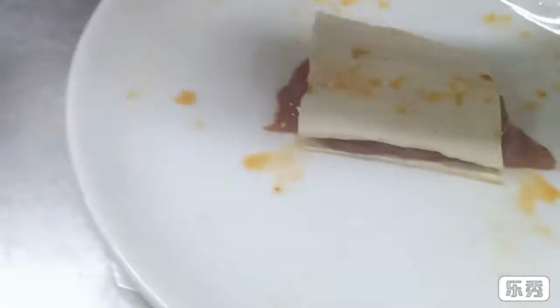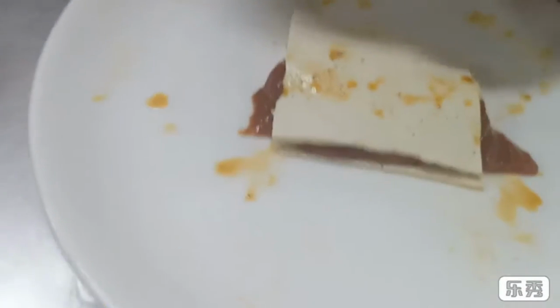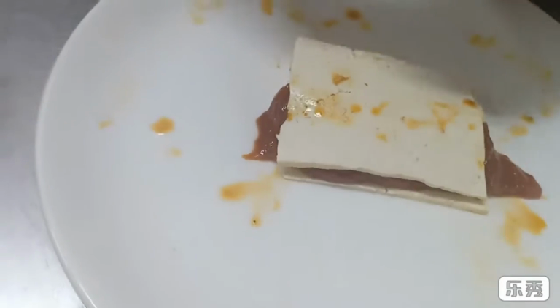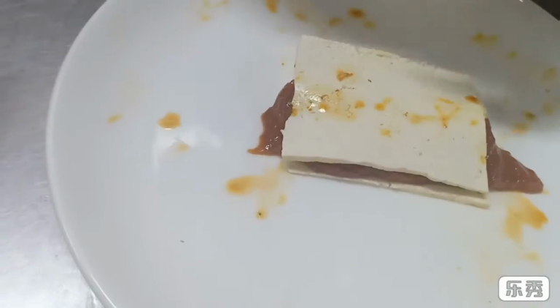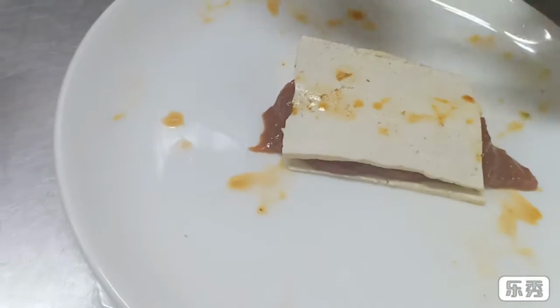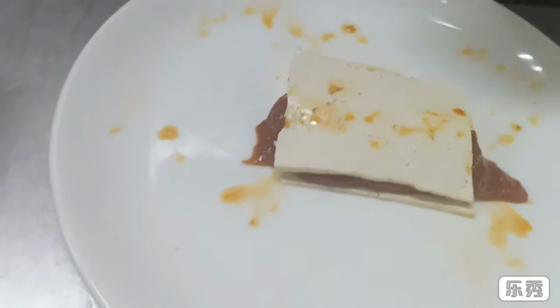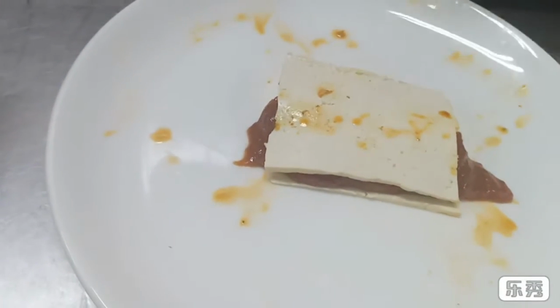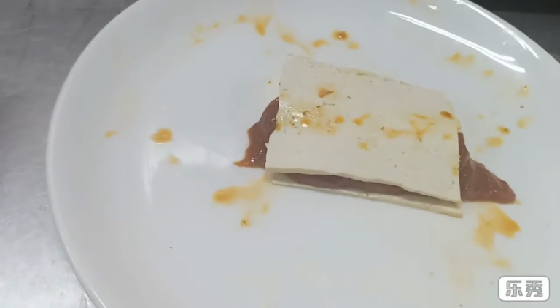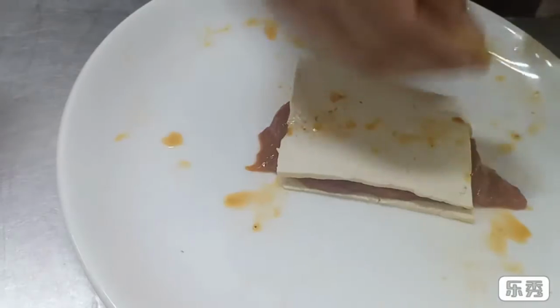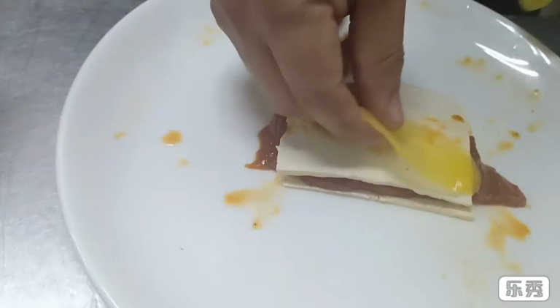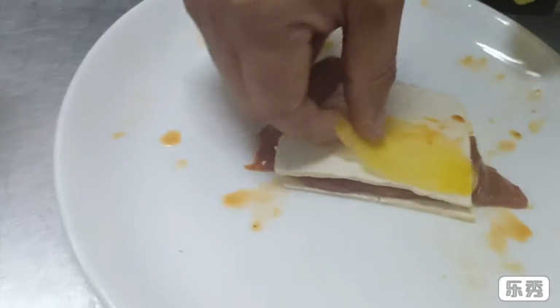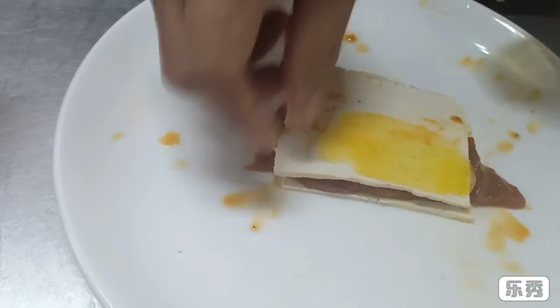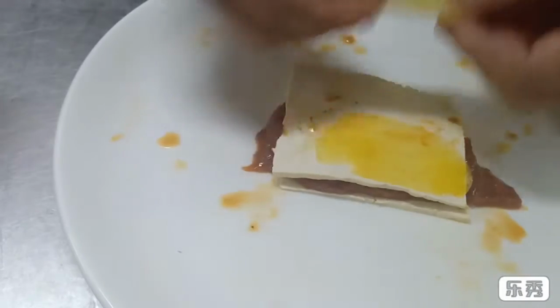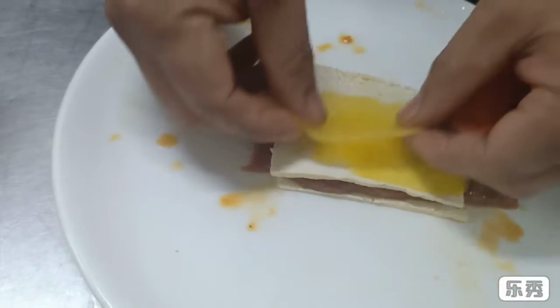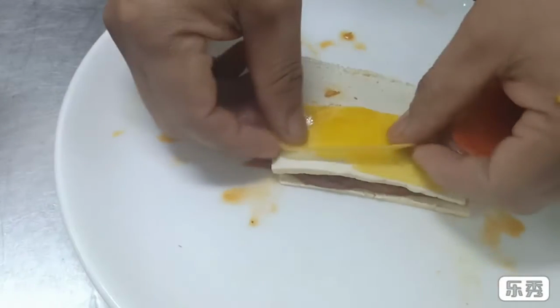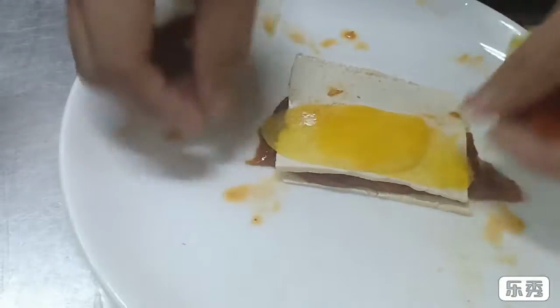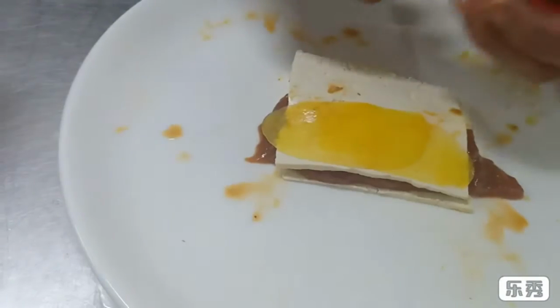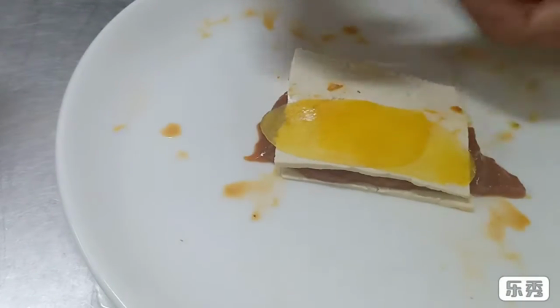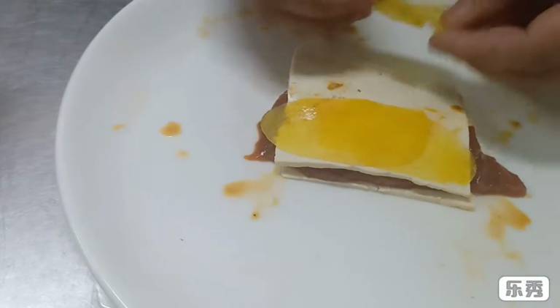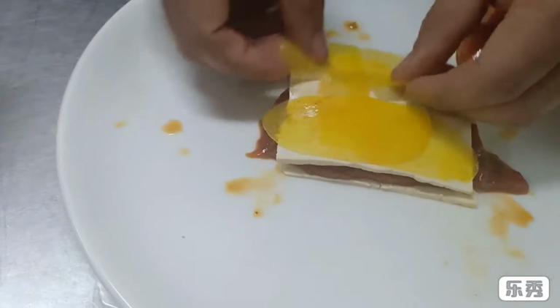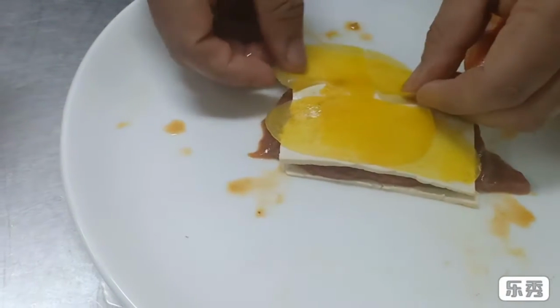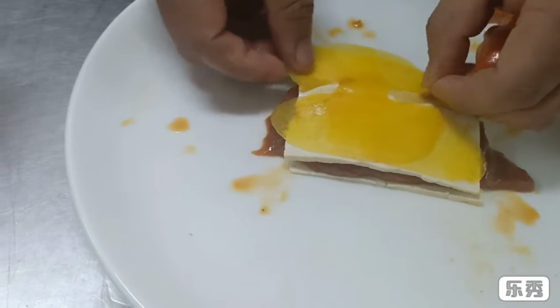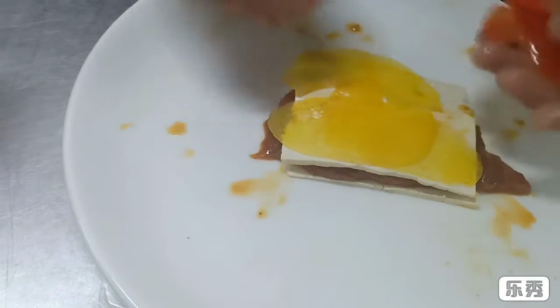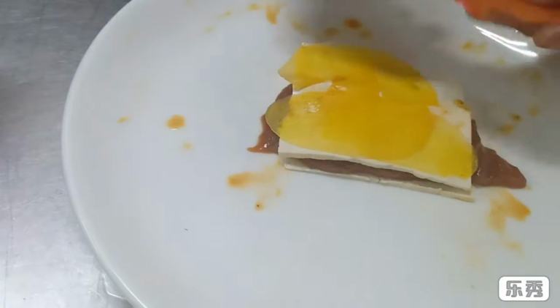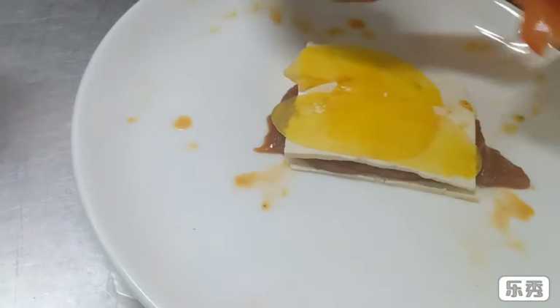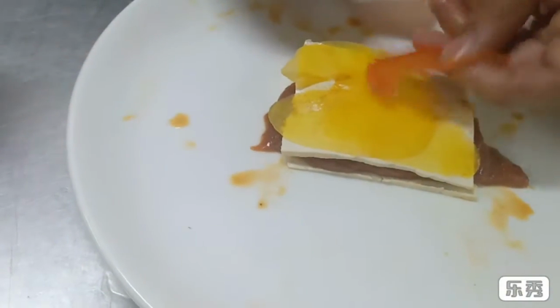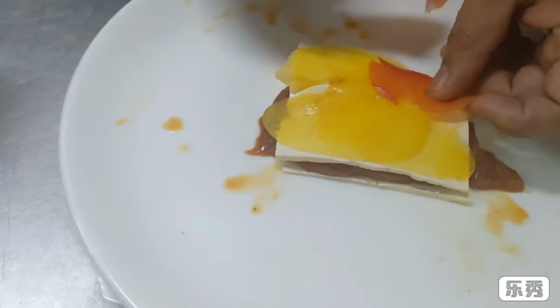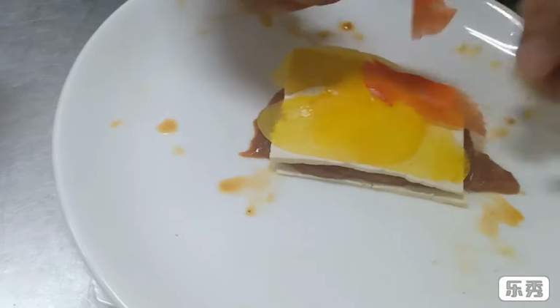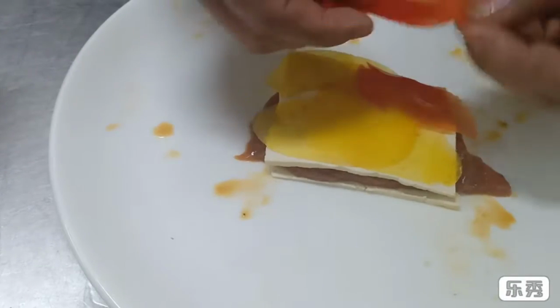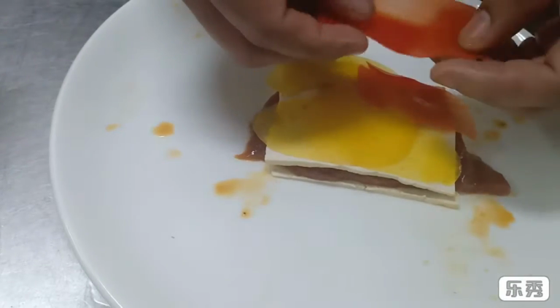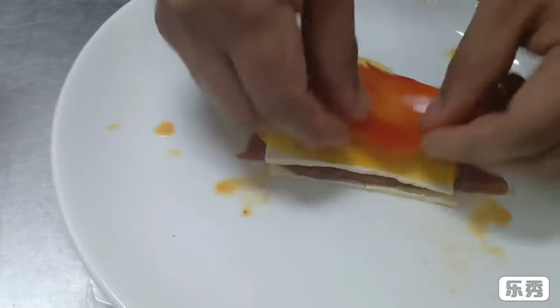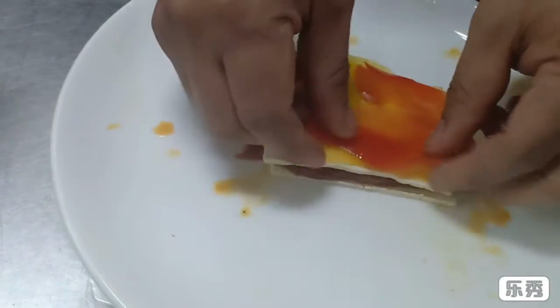I'm going to go with your capsicum. There you go. Go ahead.